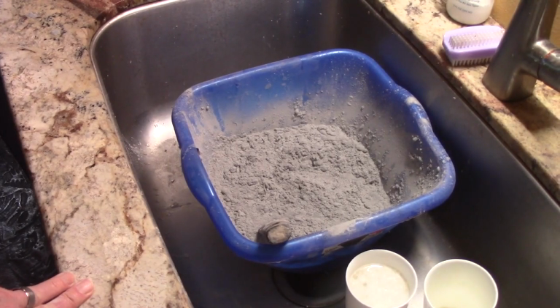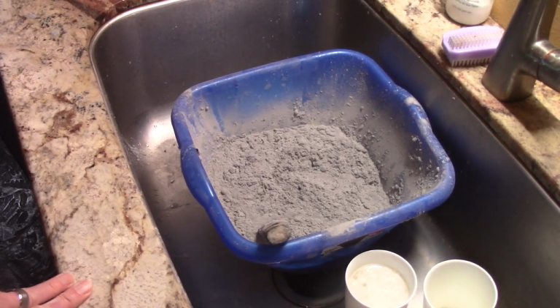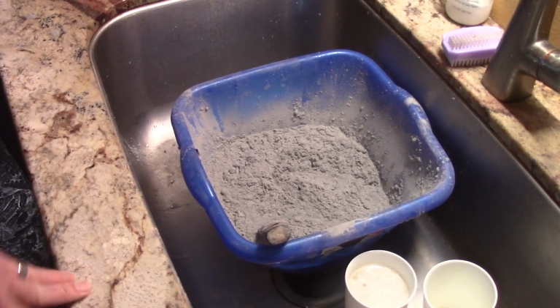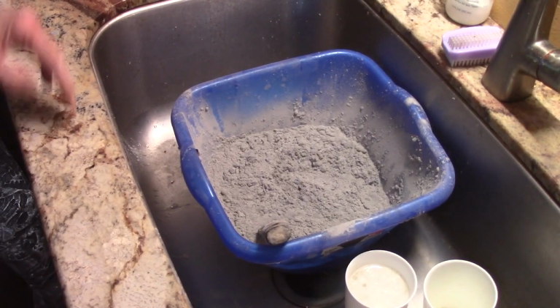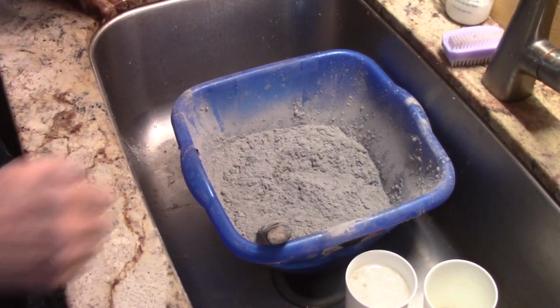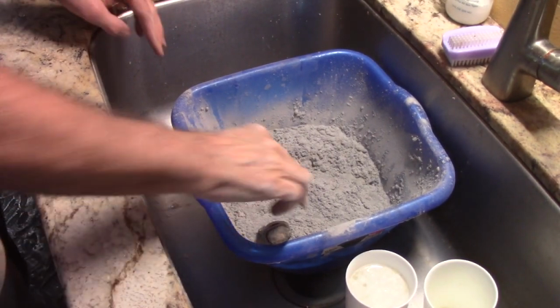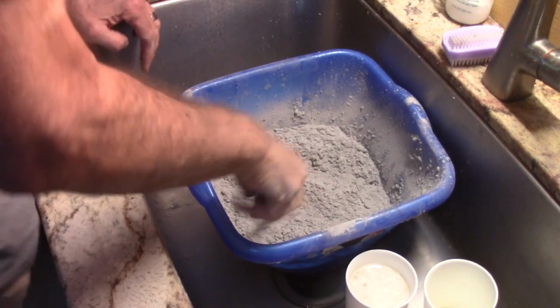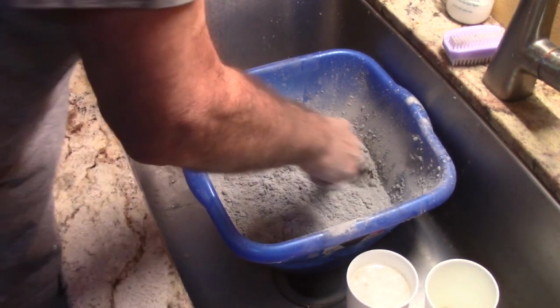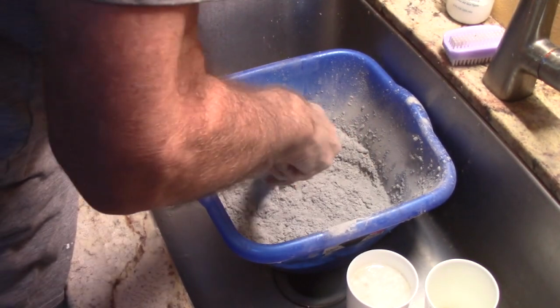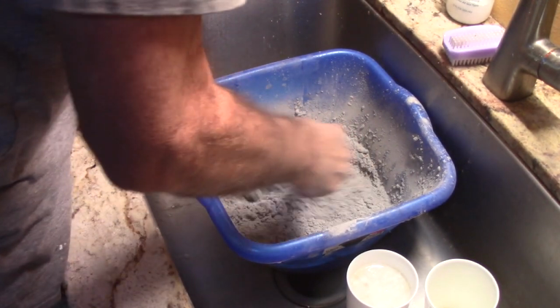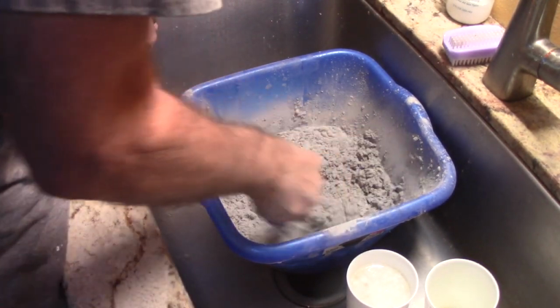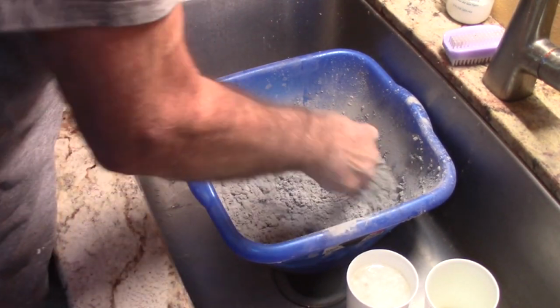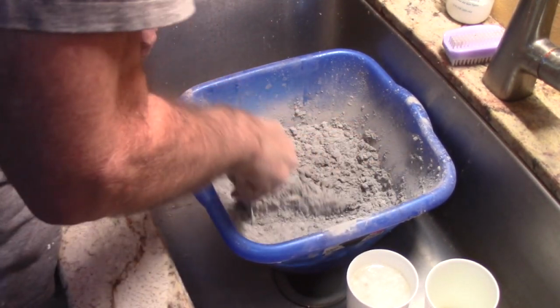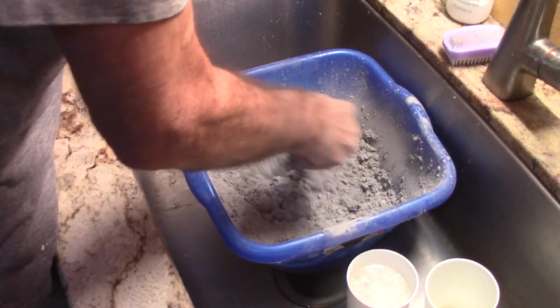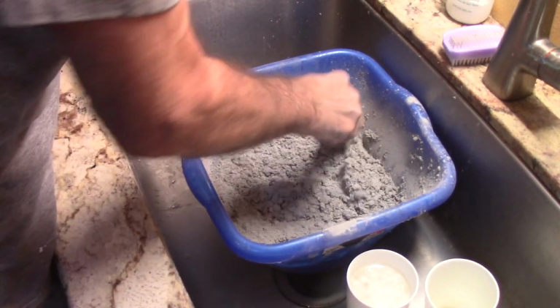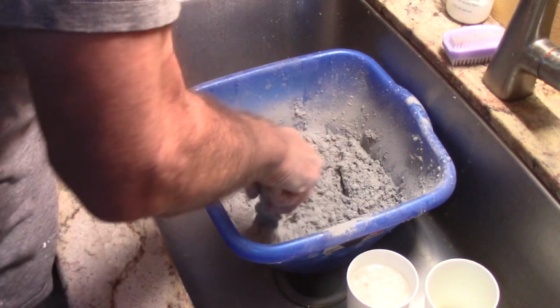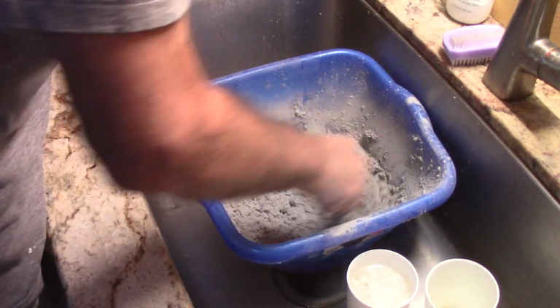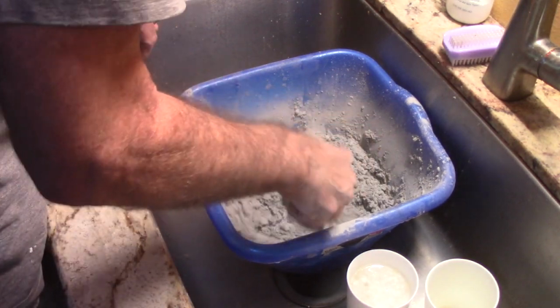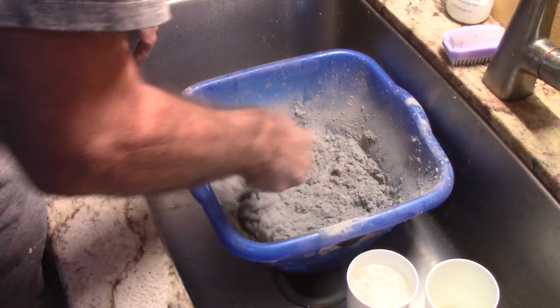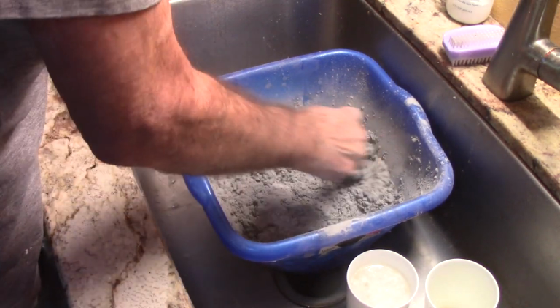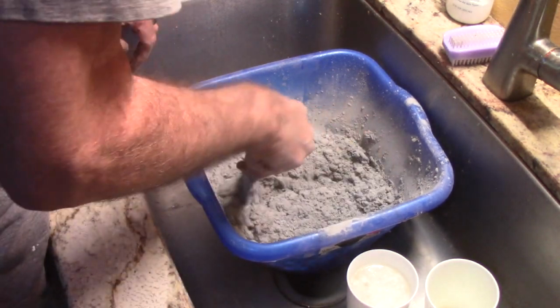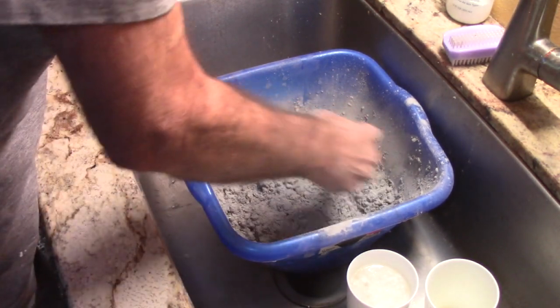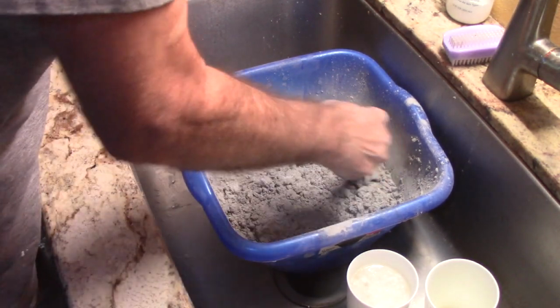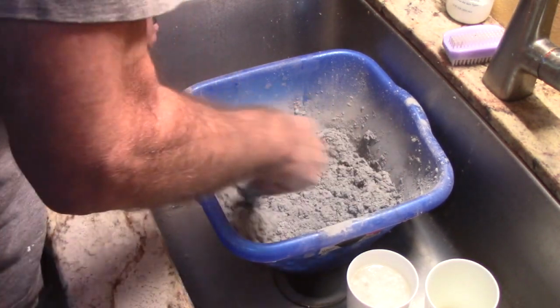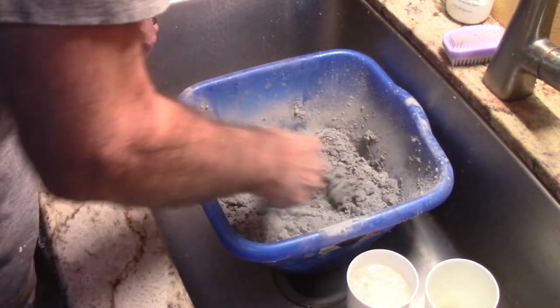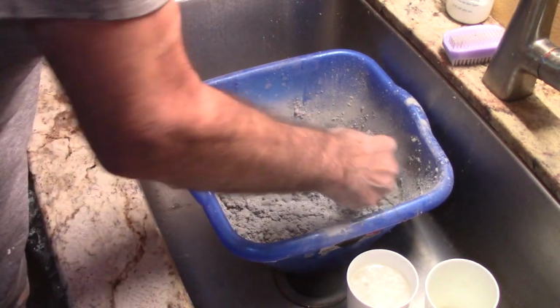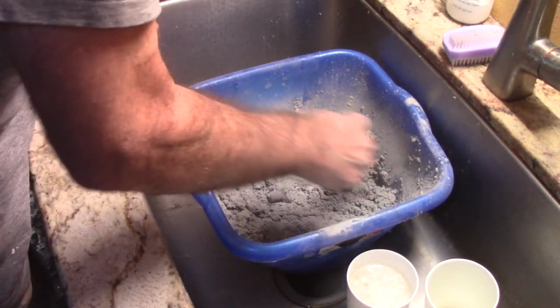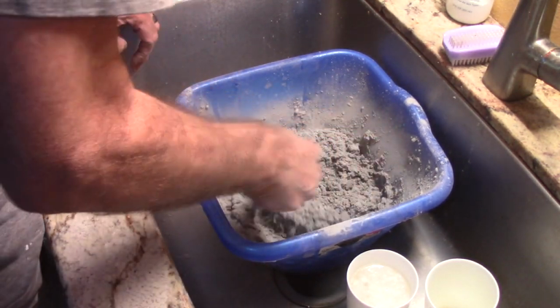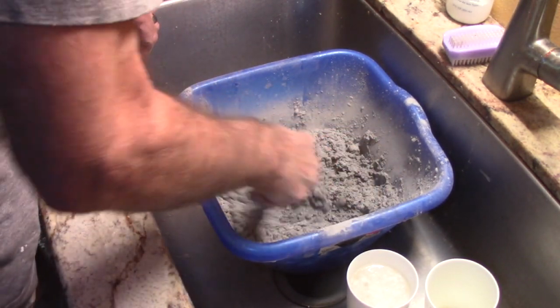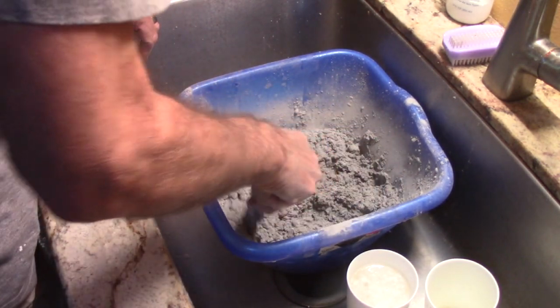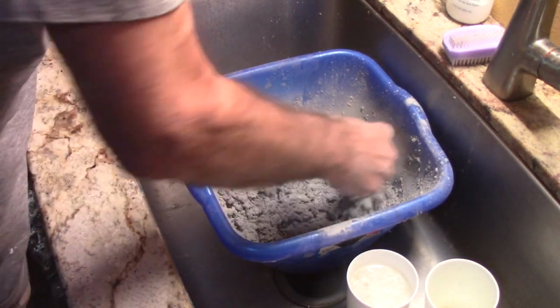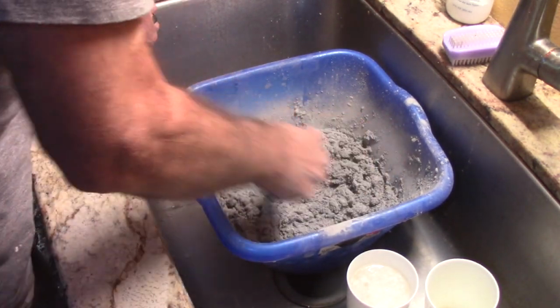The other thing that's different about it is it takes a long time to mix the water with the grout. You can get there, but it's probably because it's got some synthetic material in it.